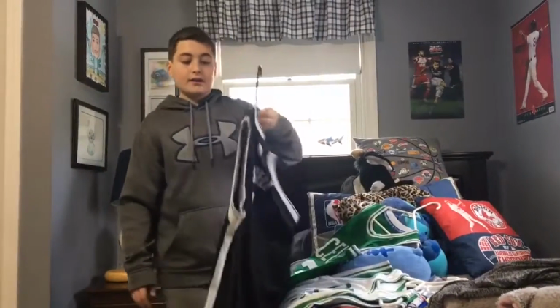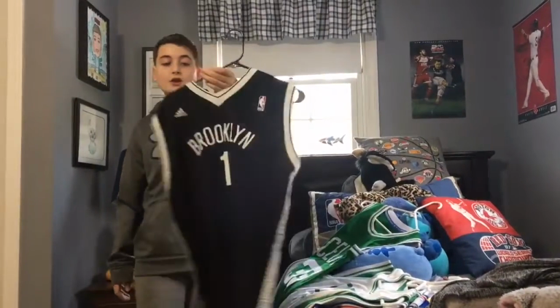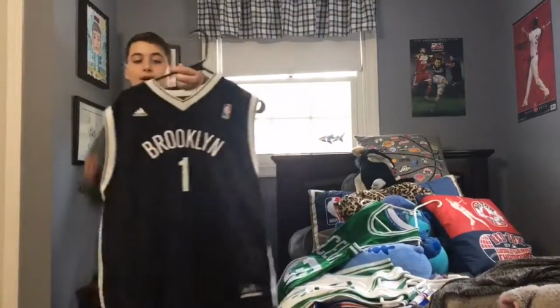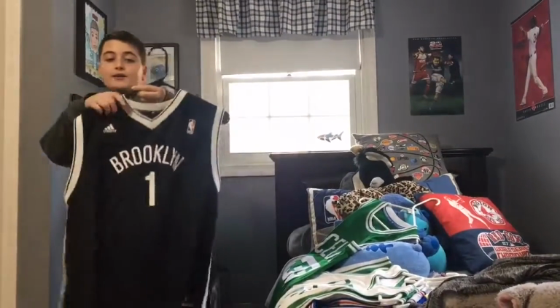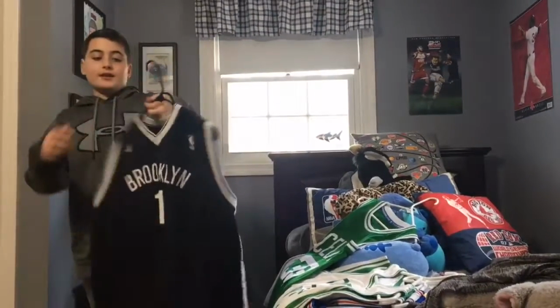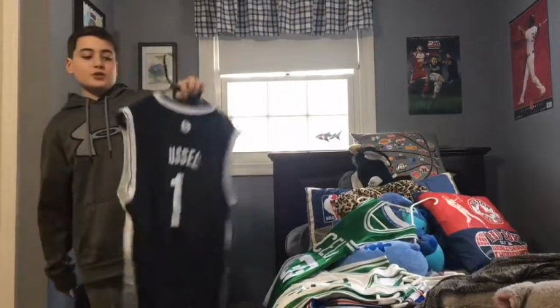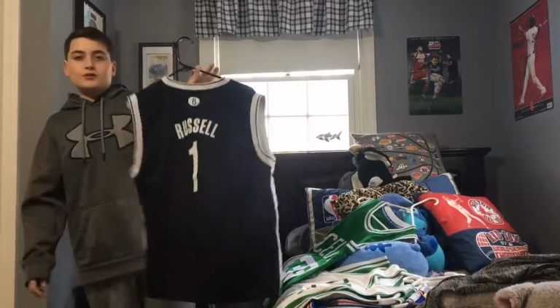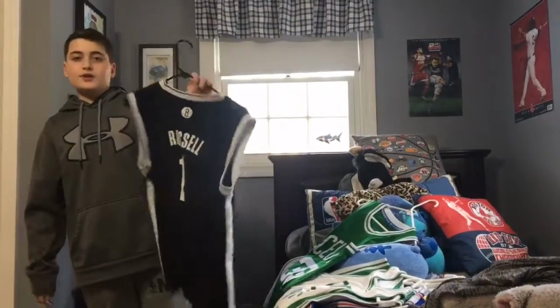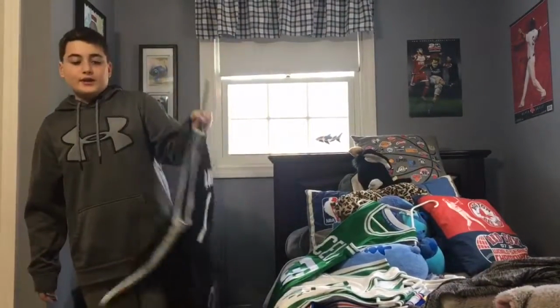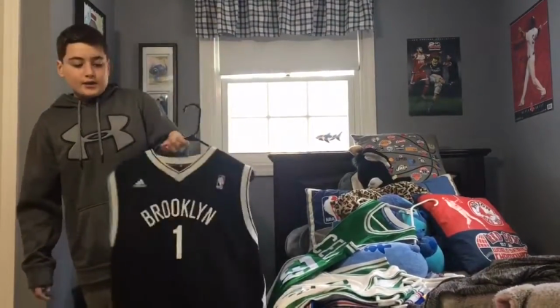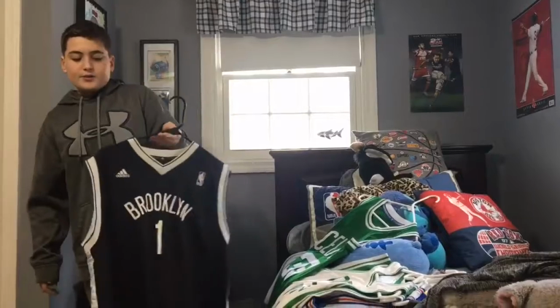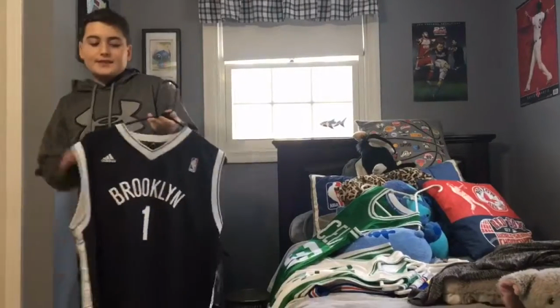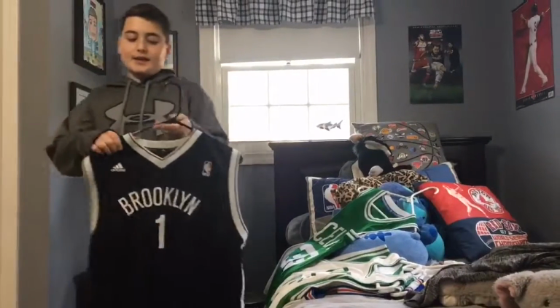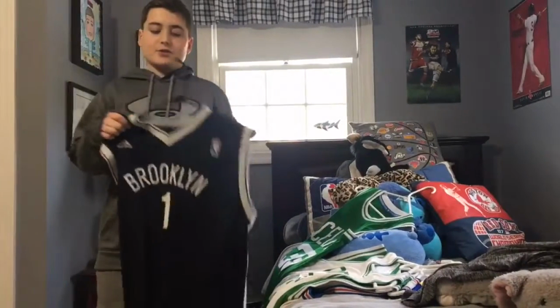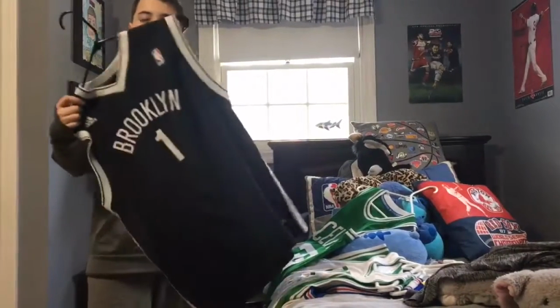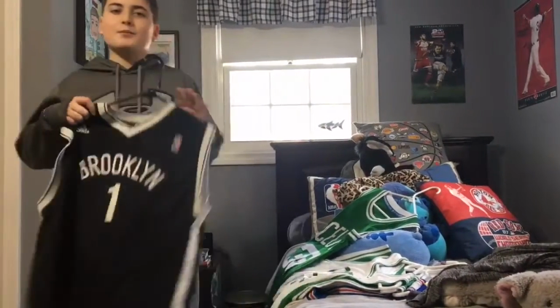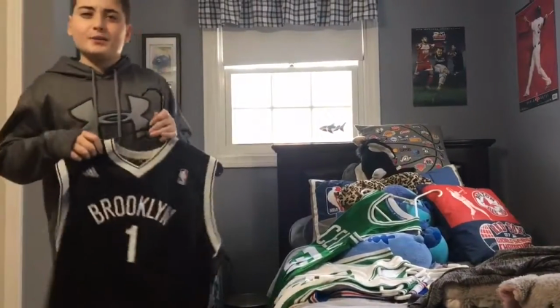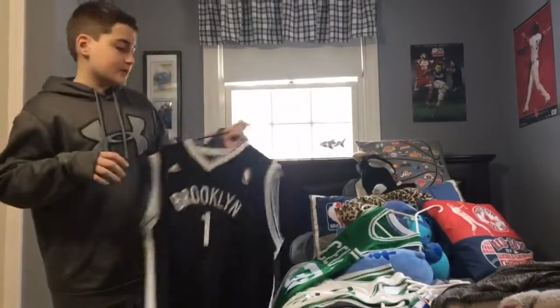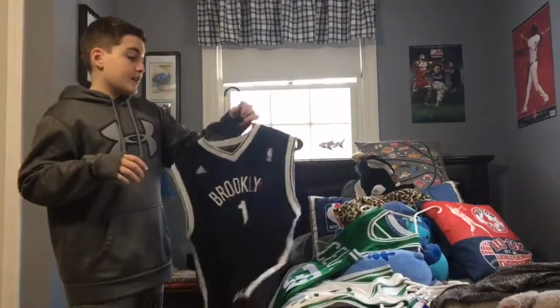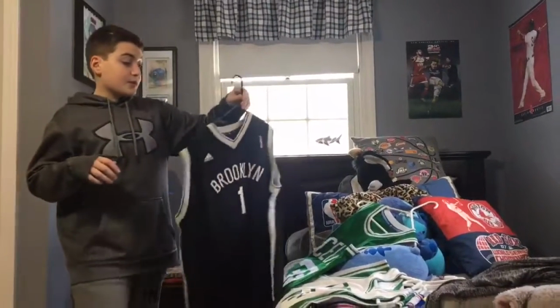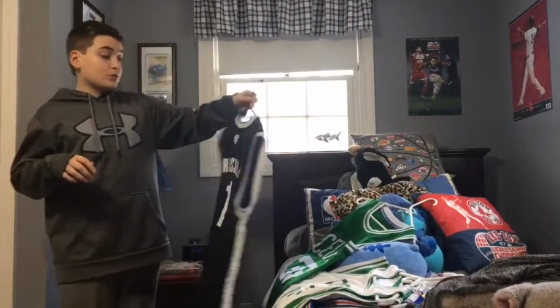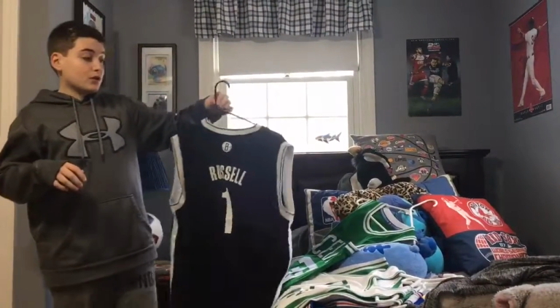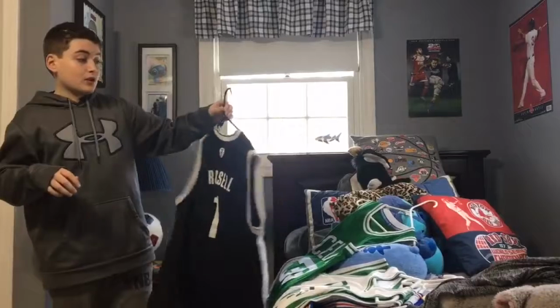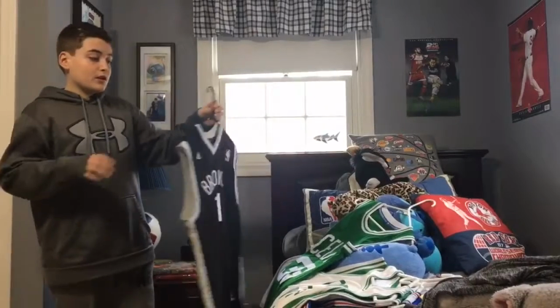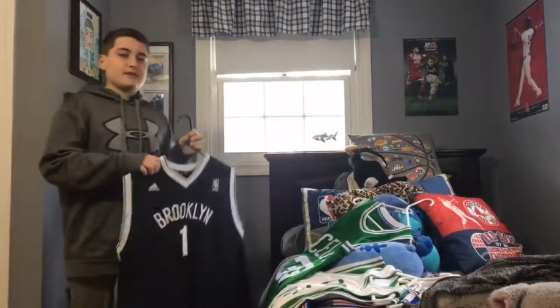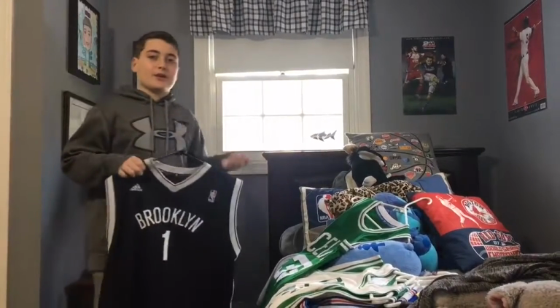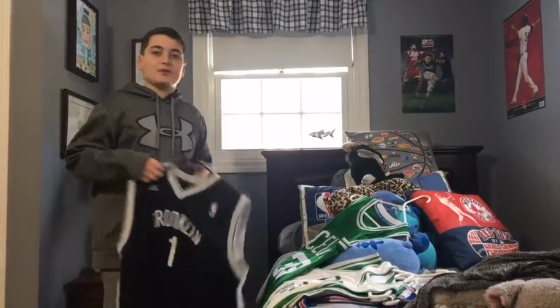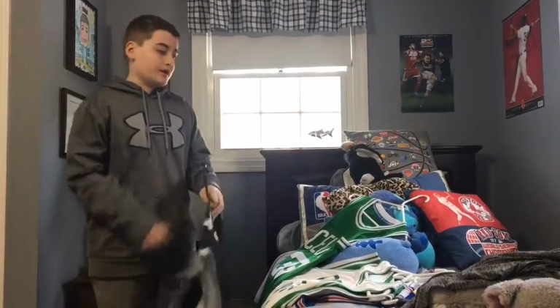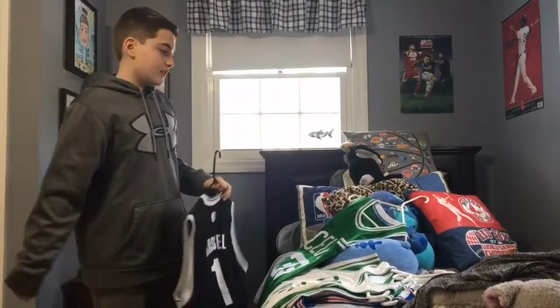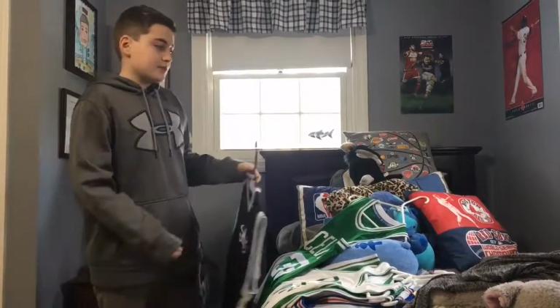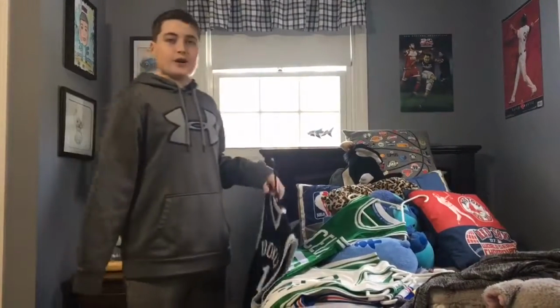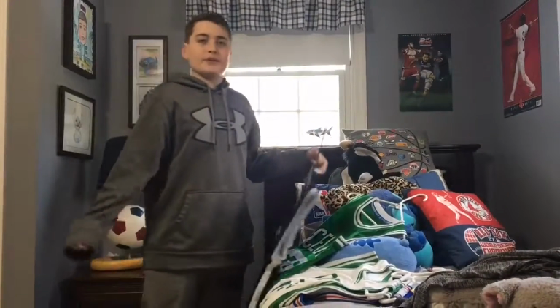Next up, I got a nice D'Angelo Russell jersey. There was a nice sale on it, so I just decided to pick it up, because it's pretty cool, and I don't hate Brooklyn, because there's no competition.